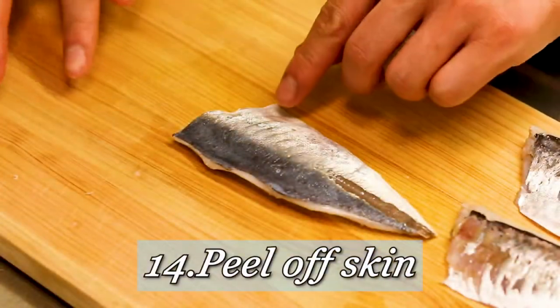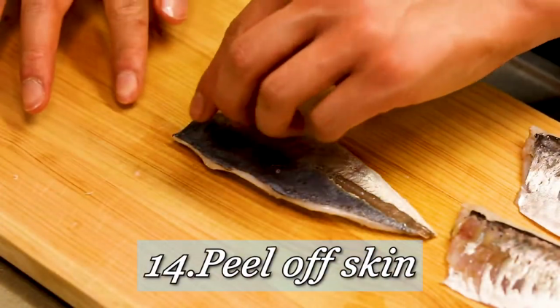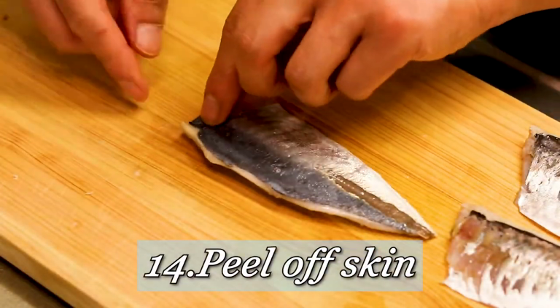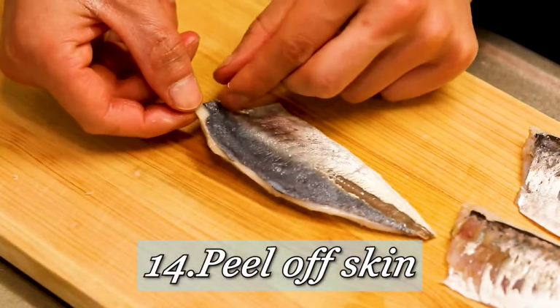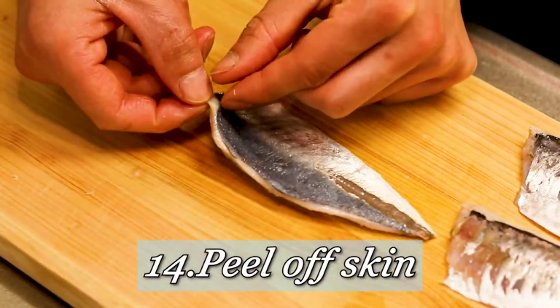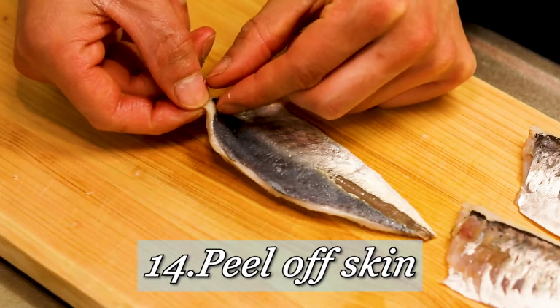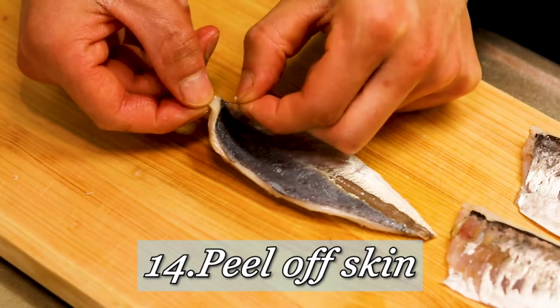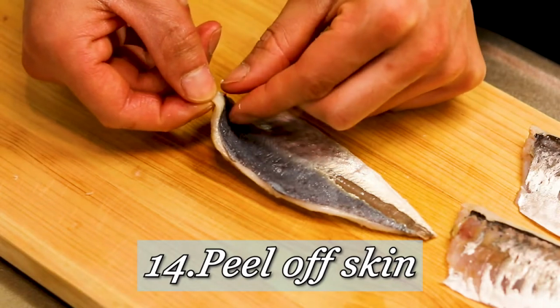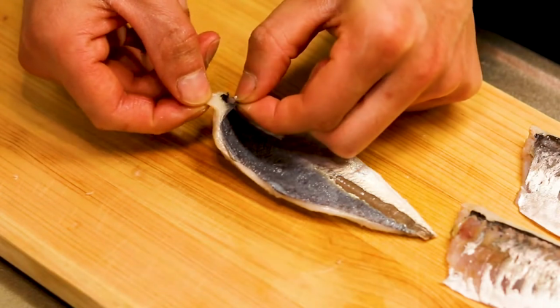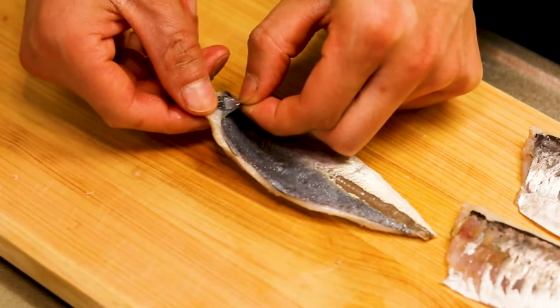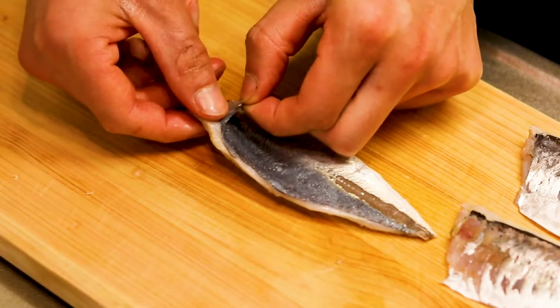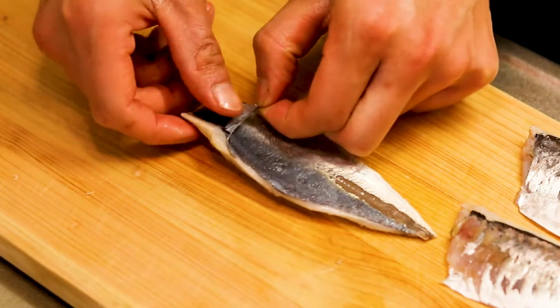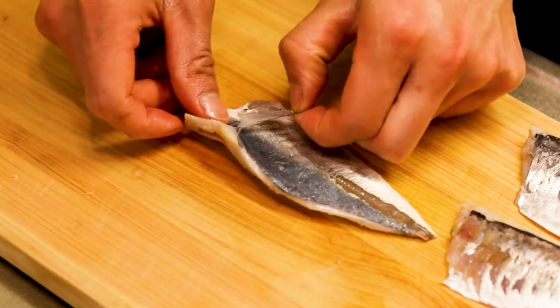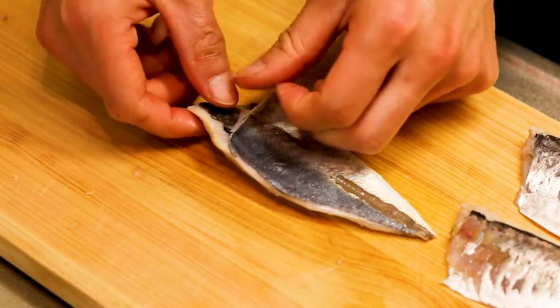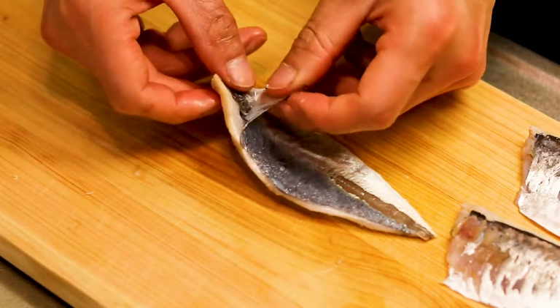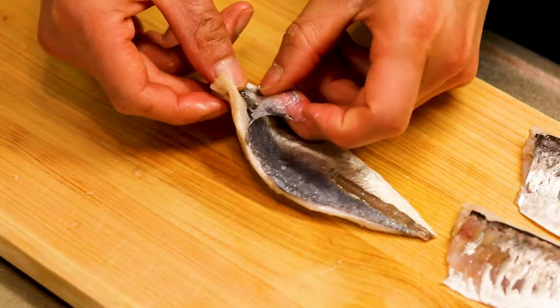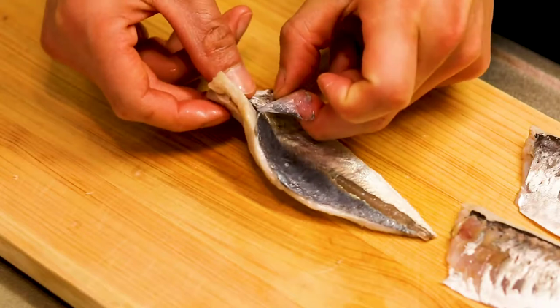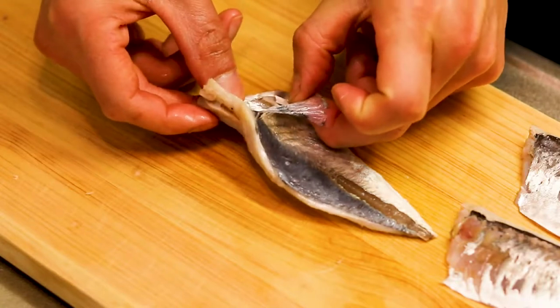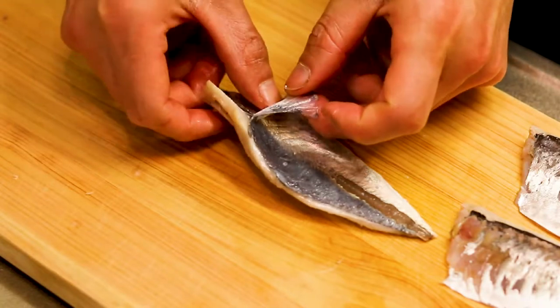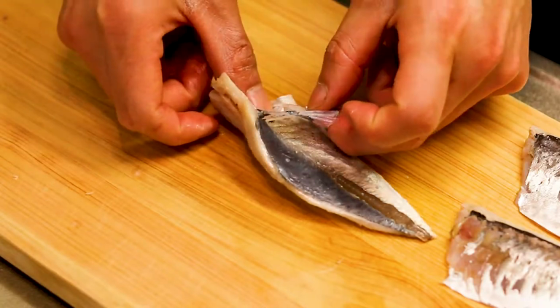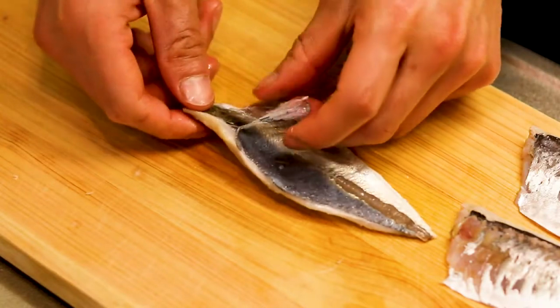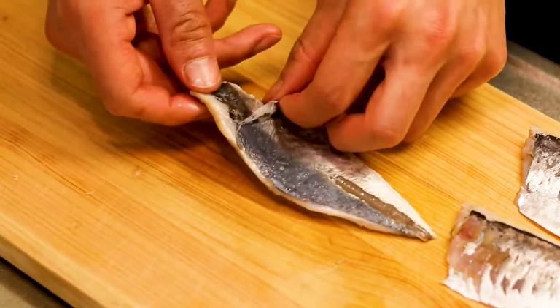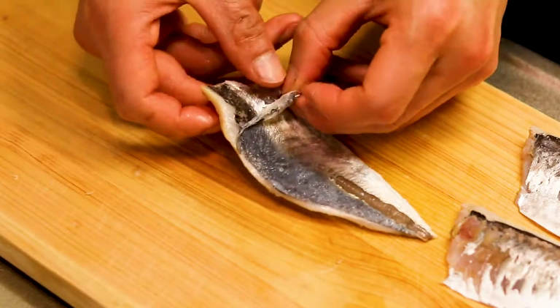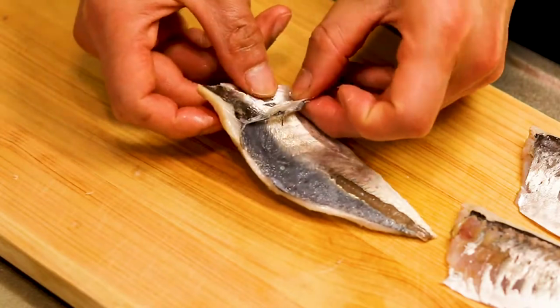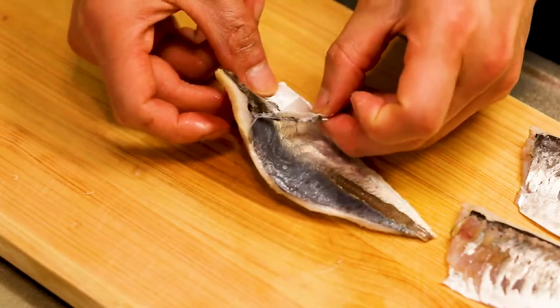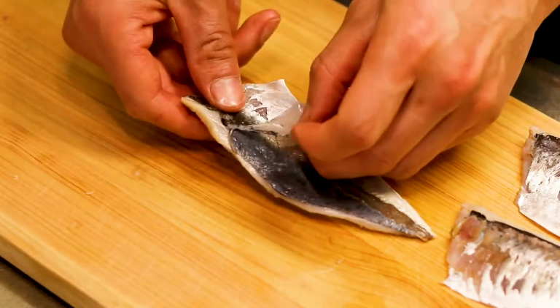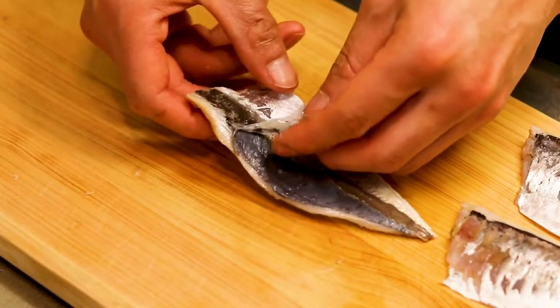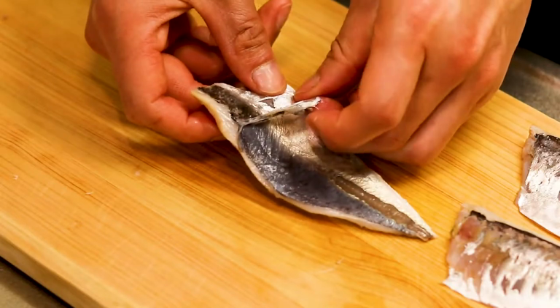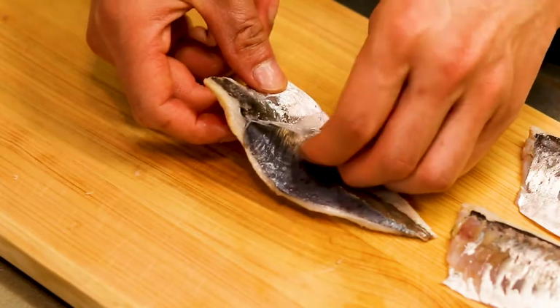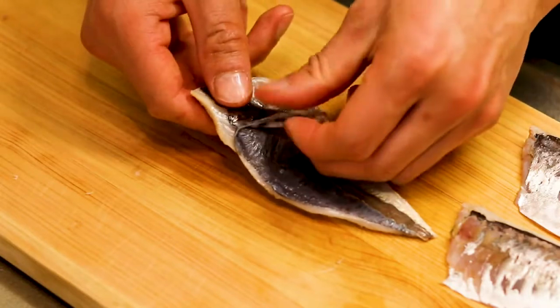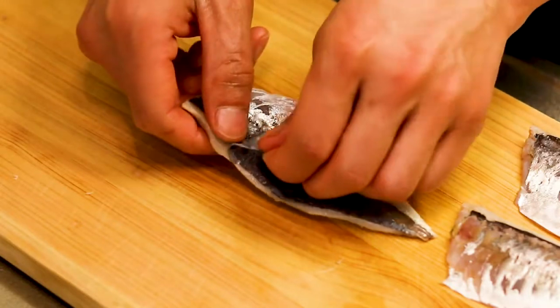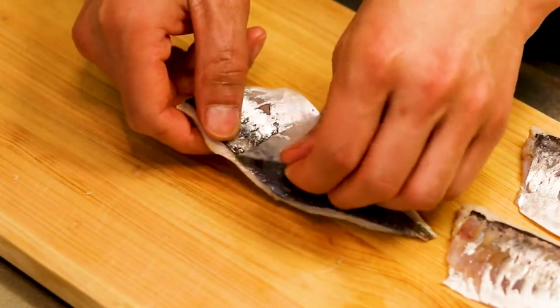Then what you have to do next is to peel off the skin, and it's quite simple — you don't need a knife. Just pinch the edge of the skin and peel off gently, gently, gently. You want to leave this beautiful silver on the flesh as much as you can.